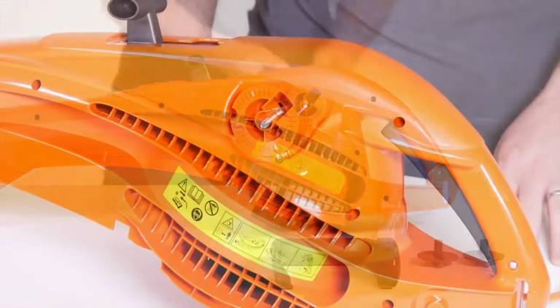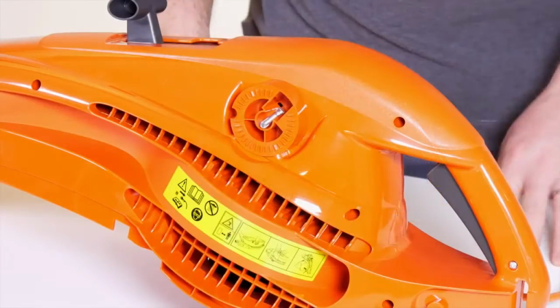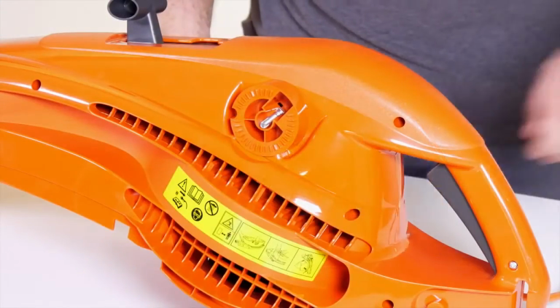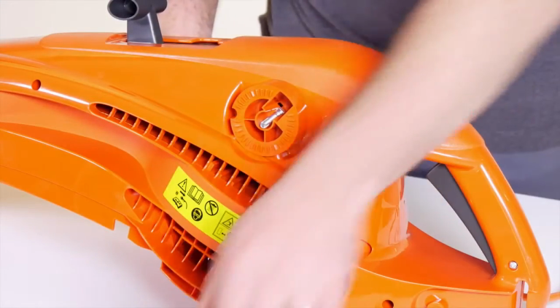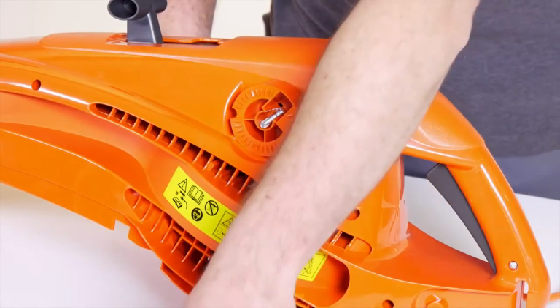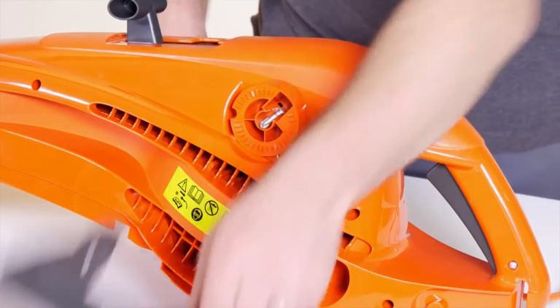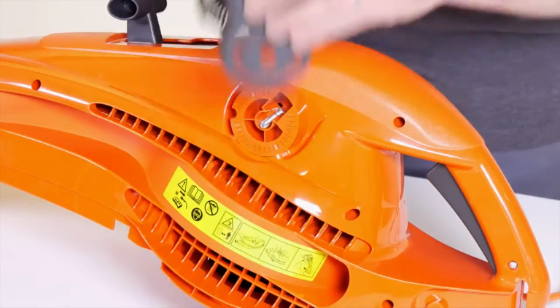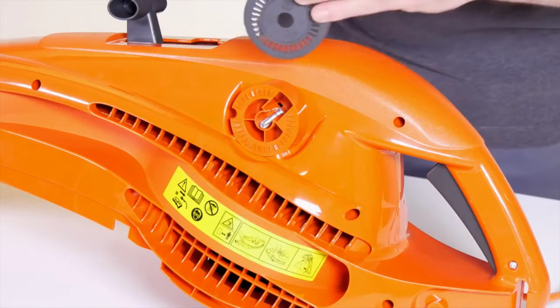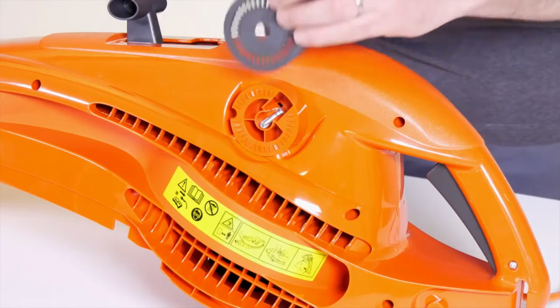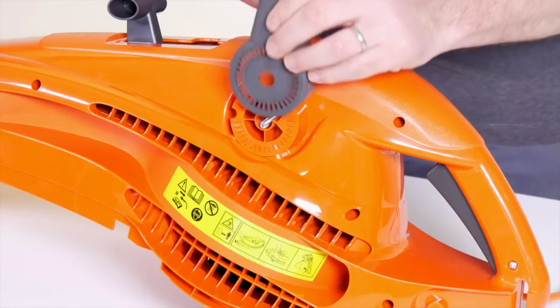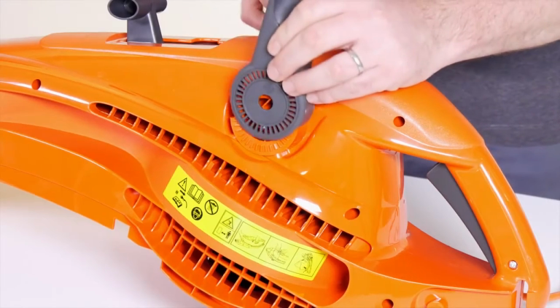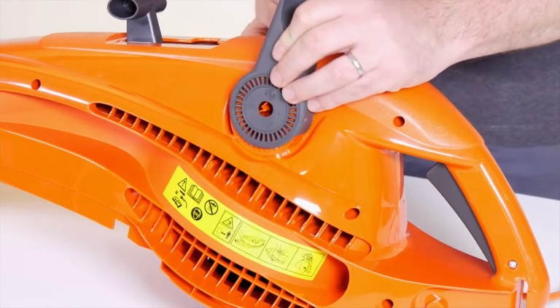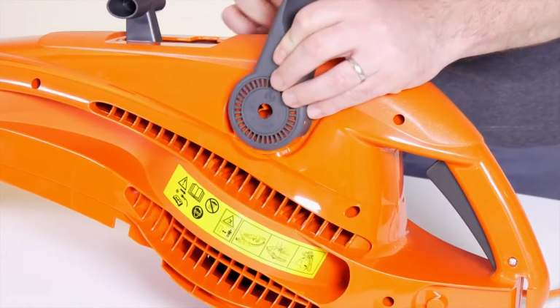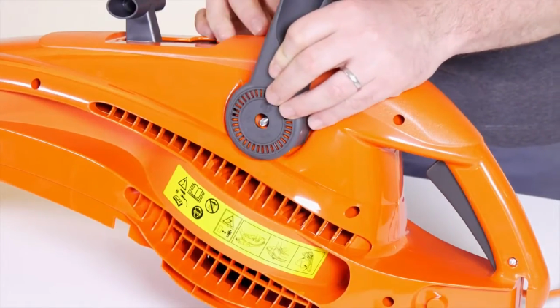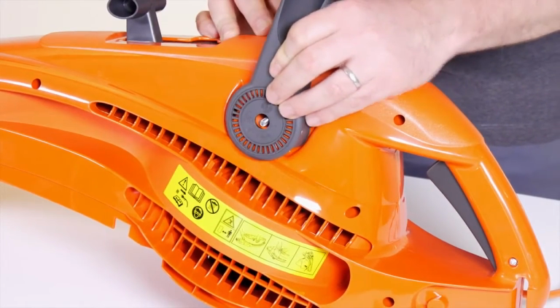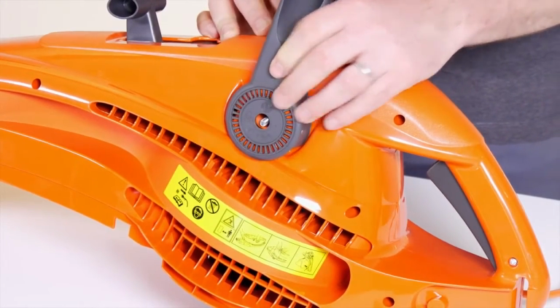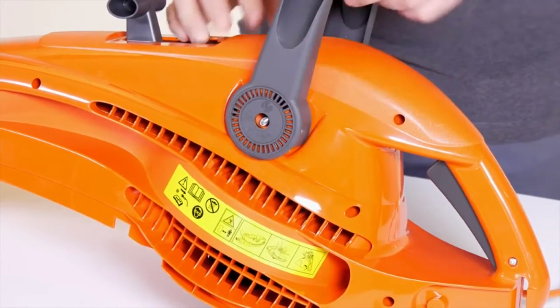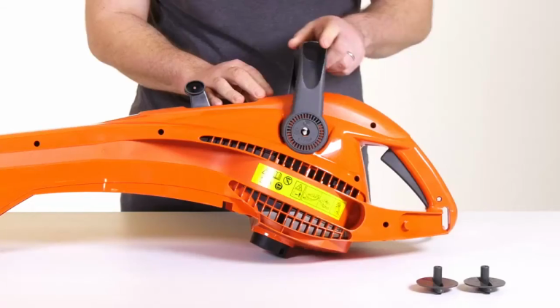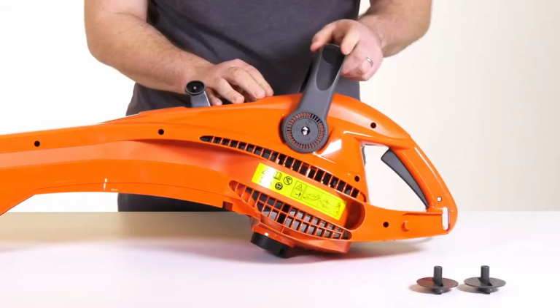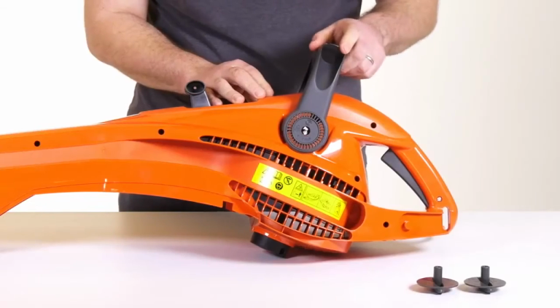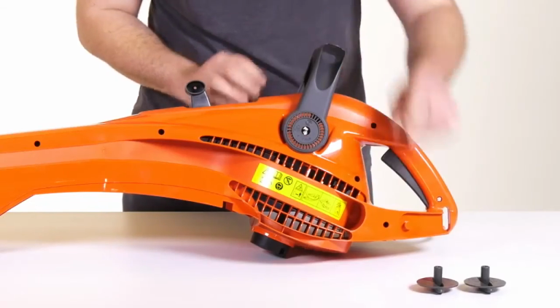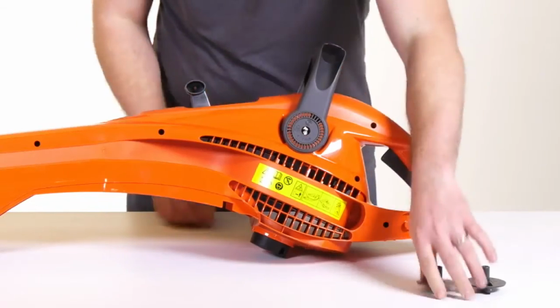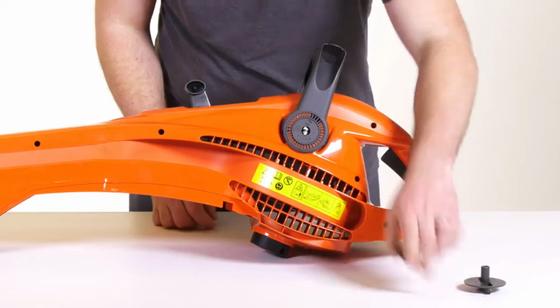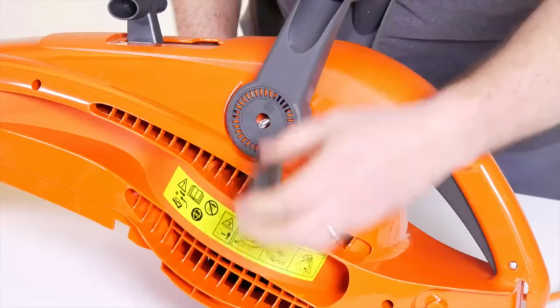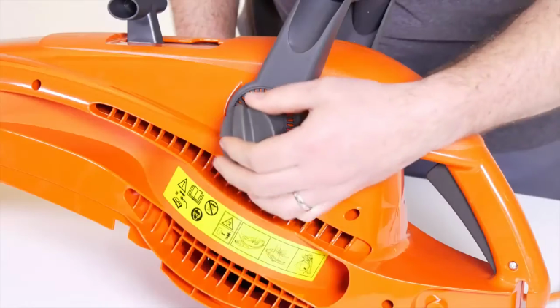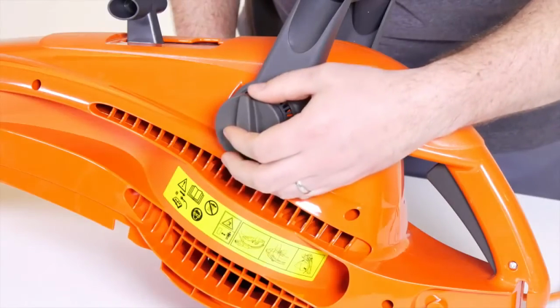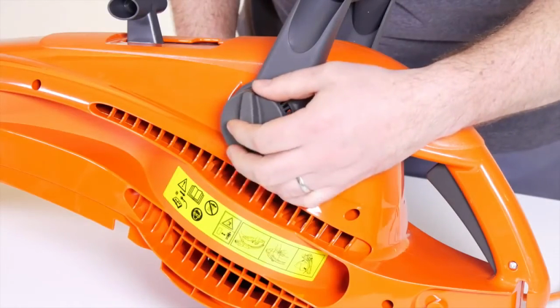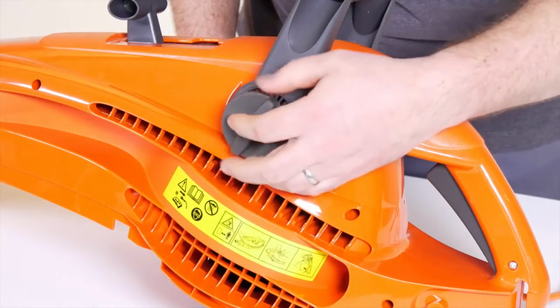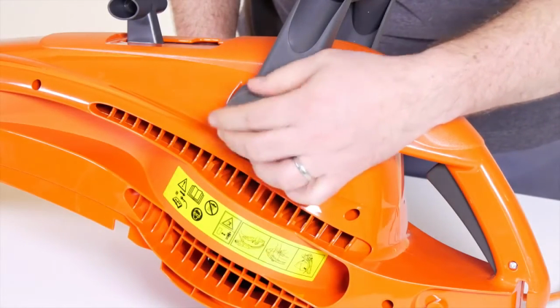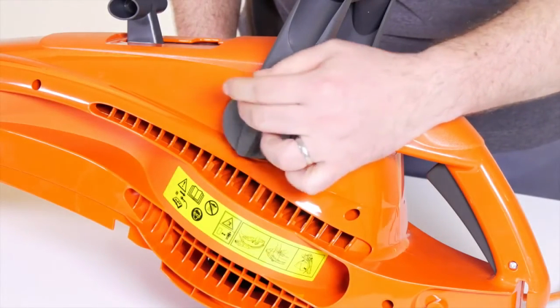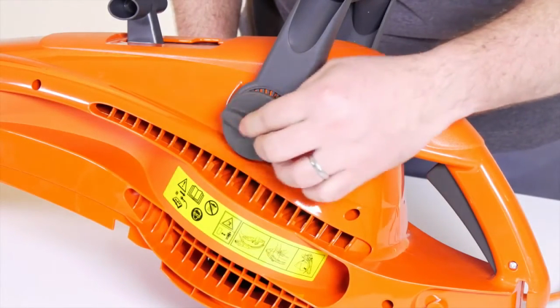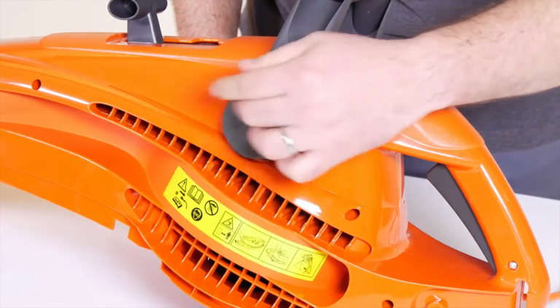Locate the handle onto the handle bolts on each side of the product. Secure by turning the handle knobs clockwise and repeat on the other side.